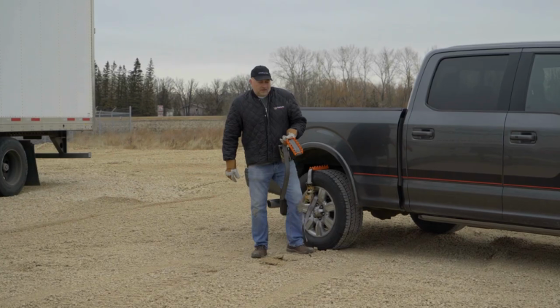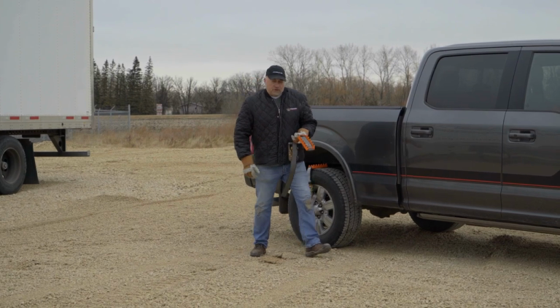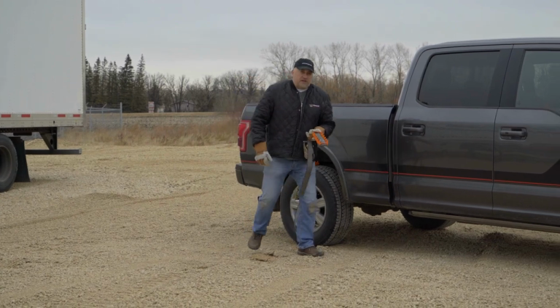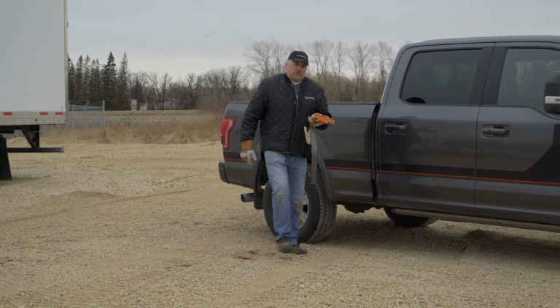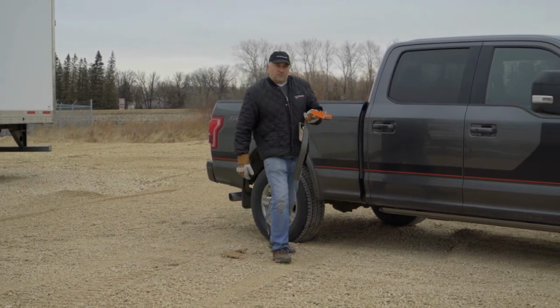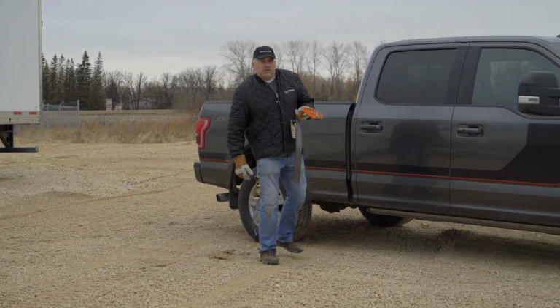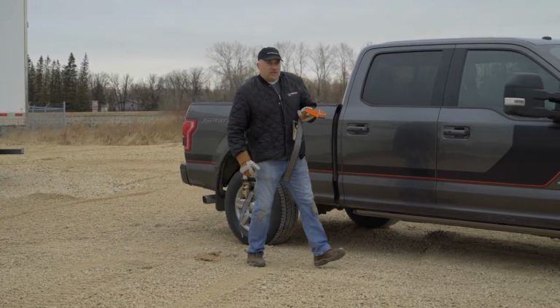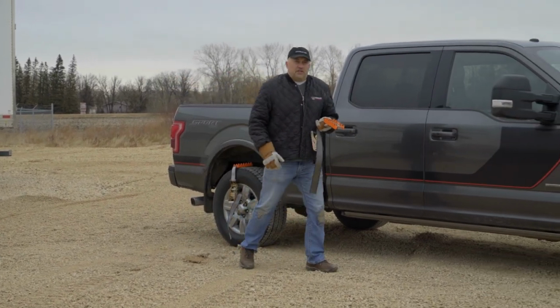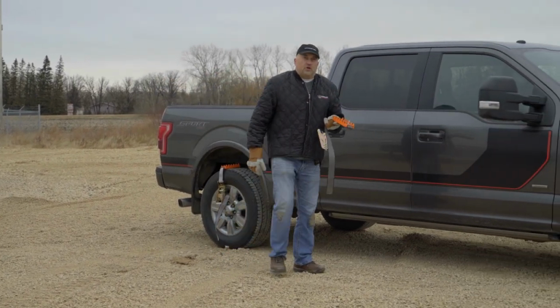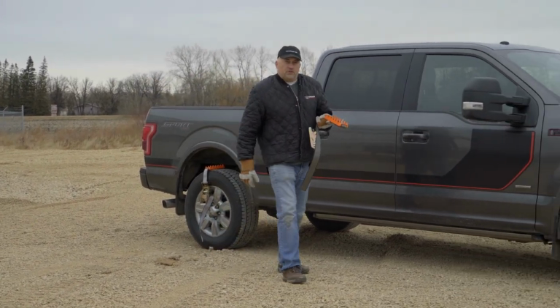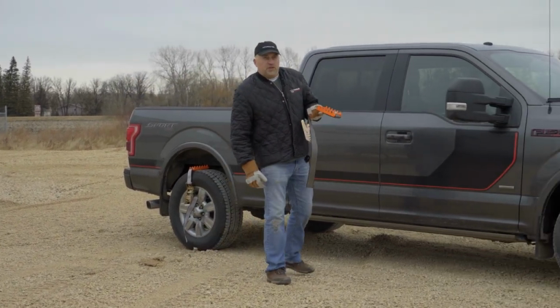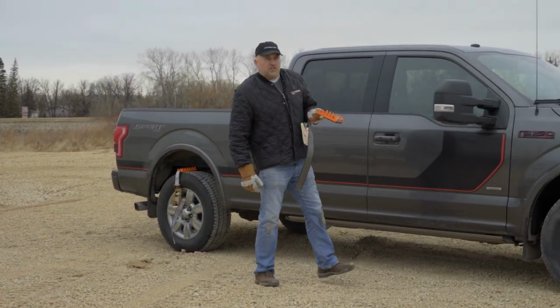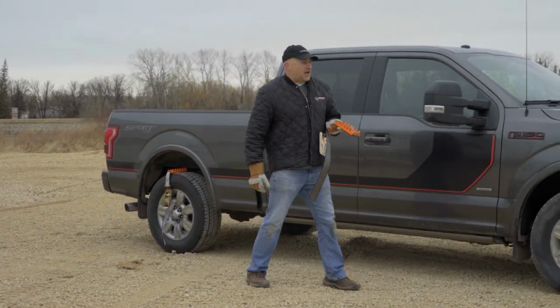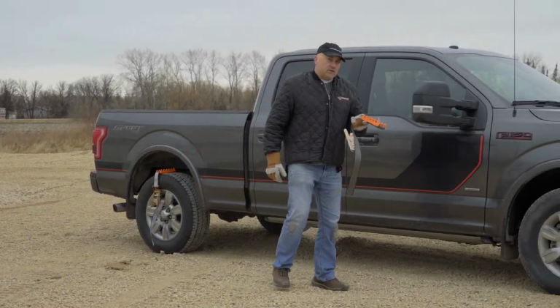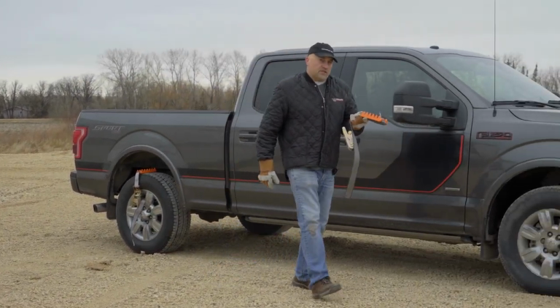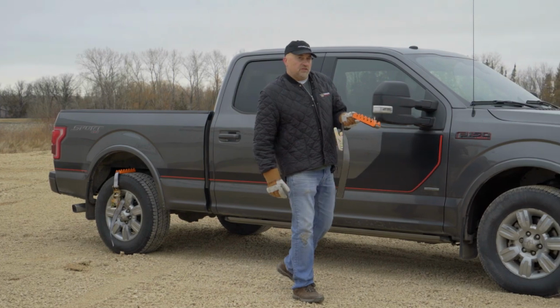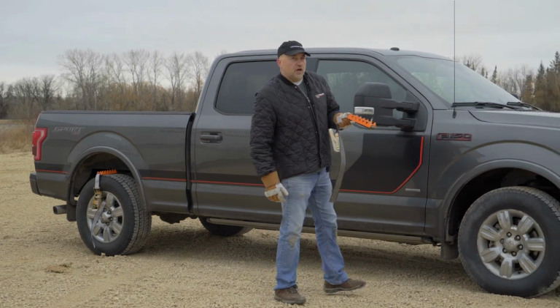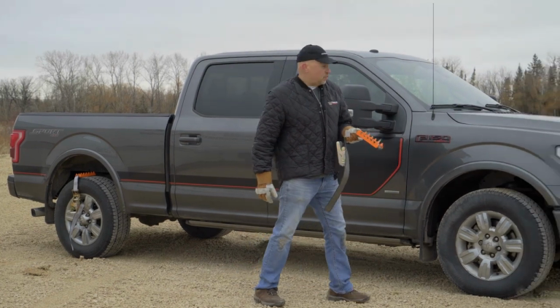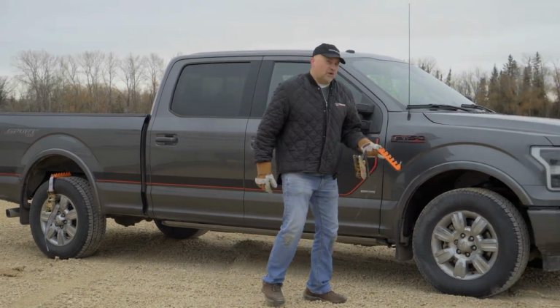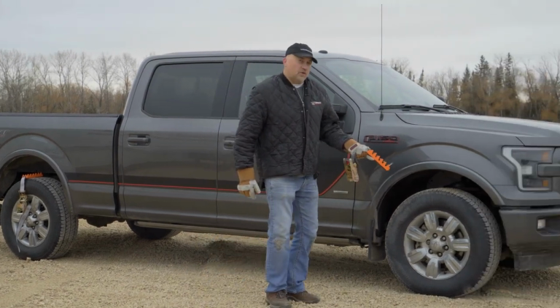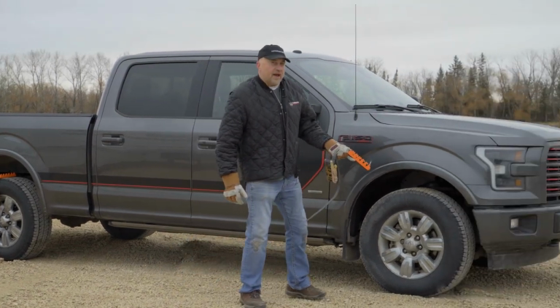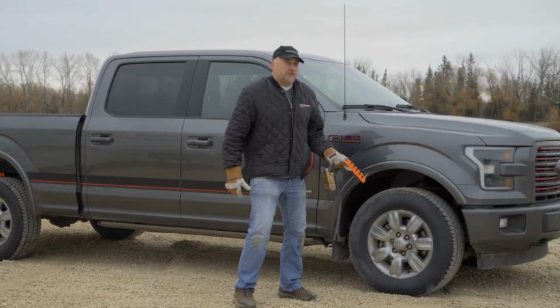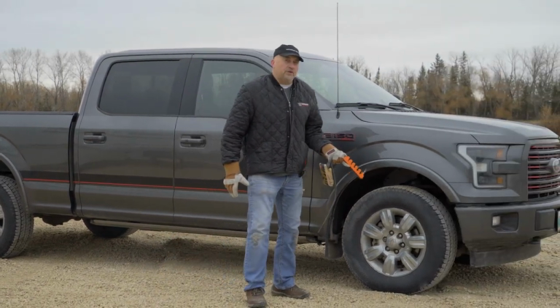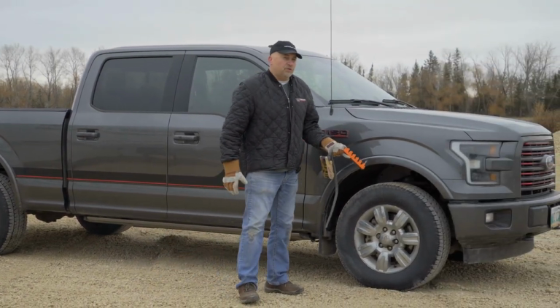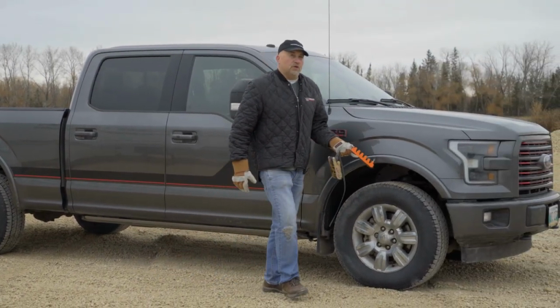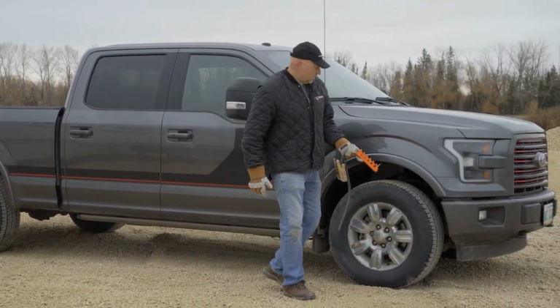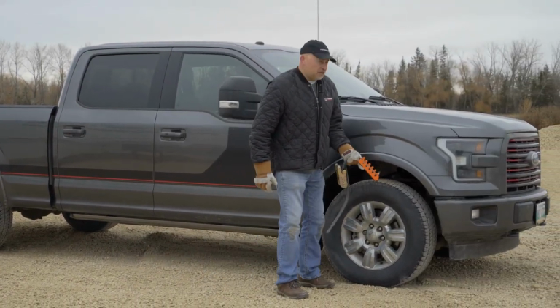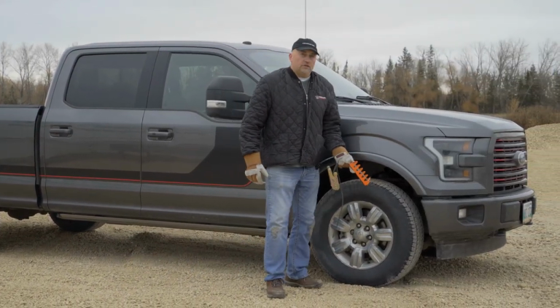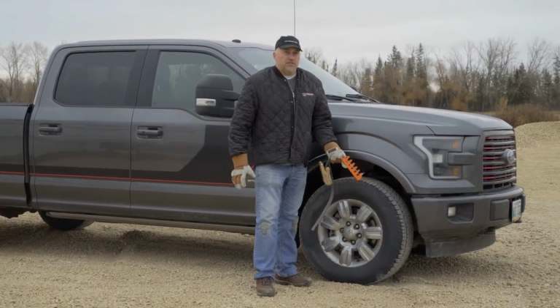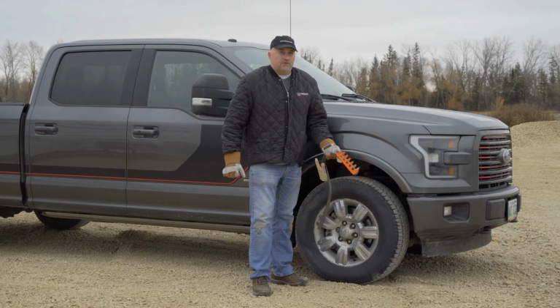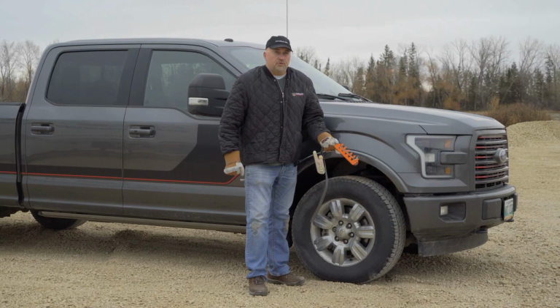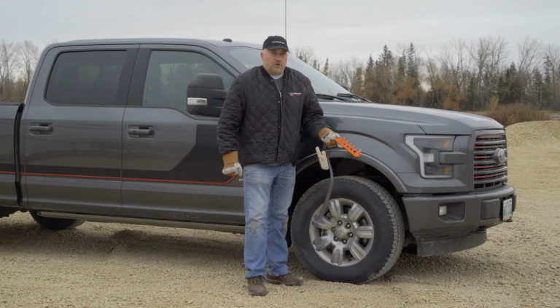Now, if you're really that adventurous kind of person that really likes to get into those off-road situations, having two sets of these in your truck — one in front, one in the back — now that'll really move you. It'll take you out of the places you never thought you would otherwise.